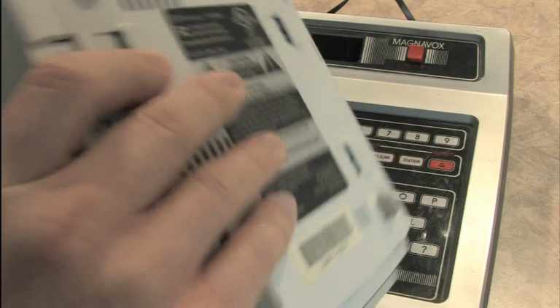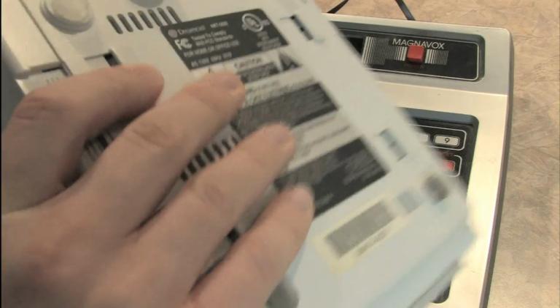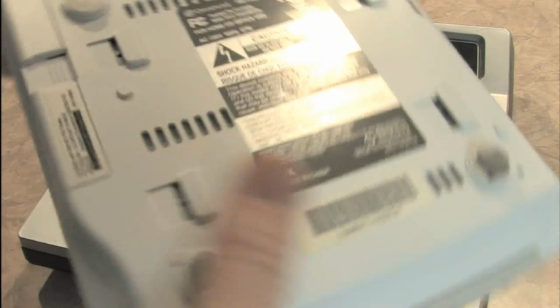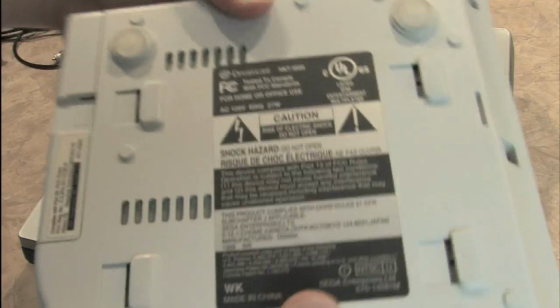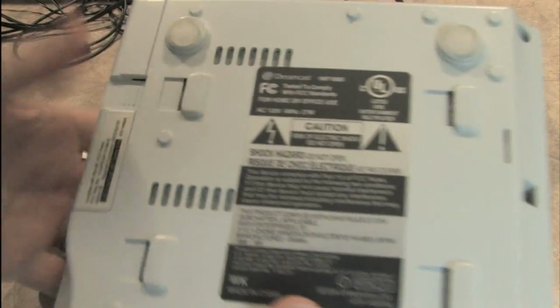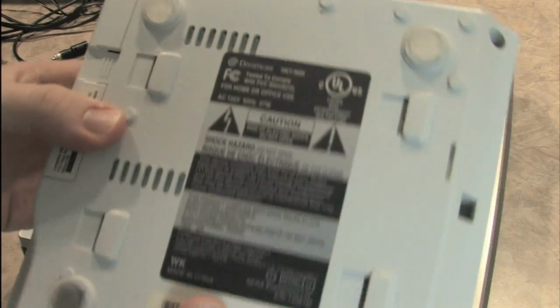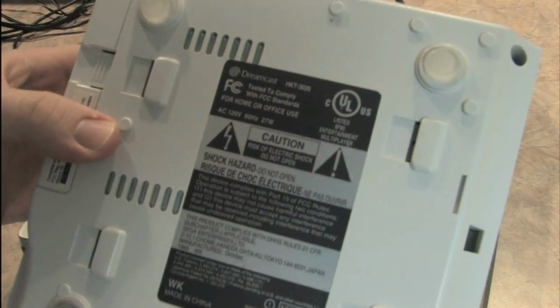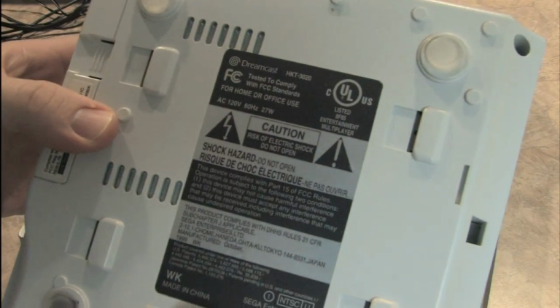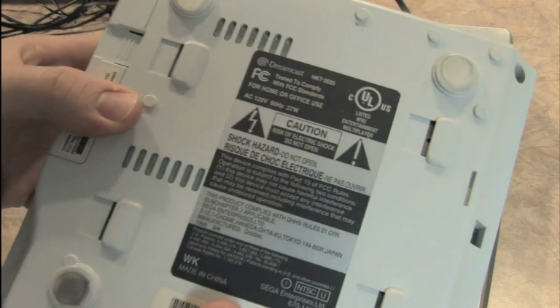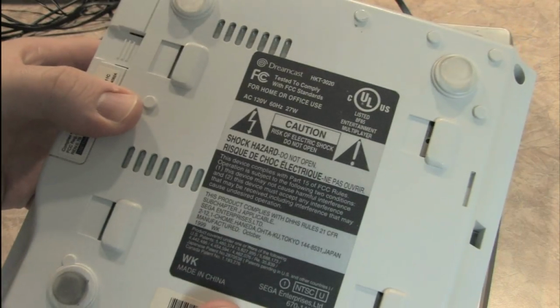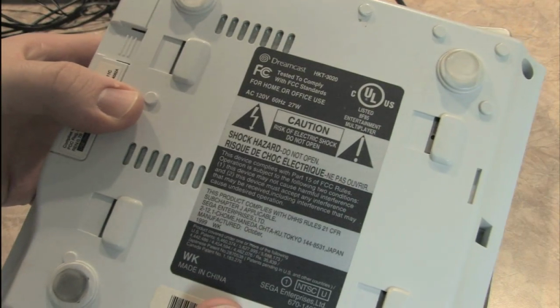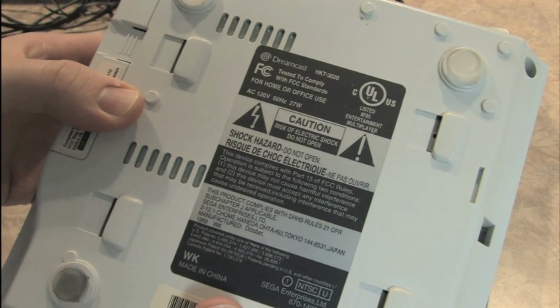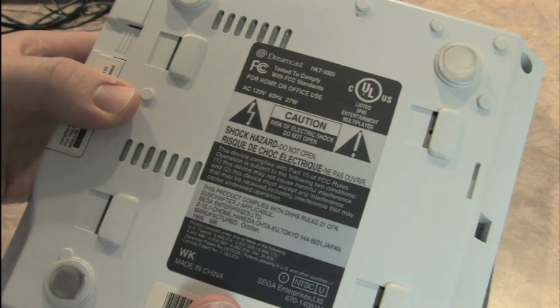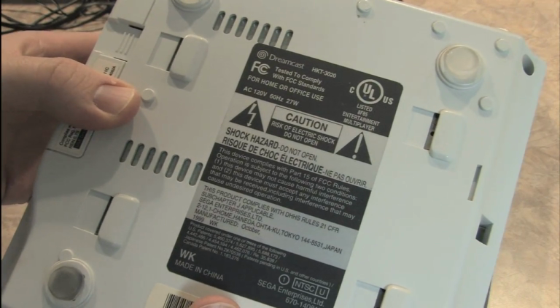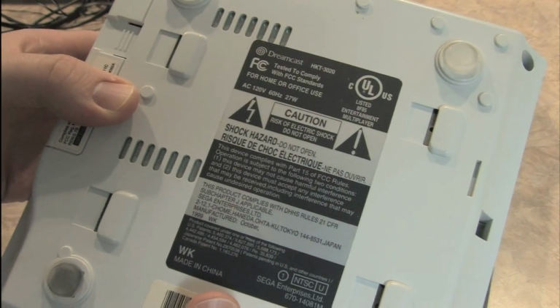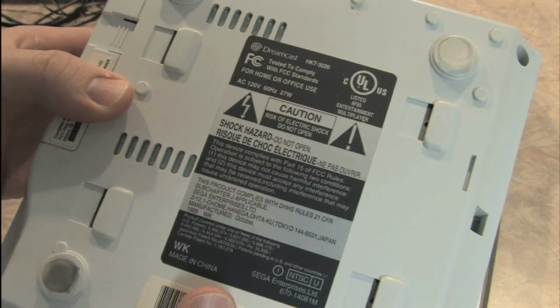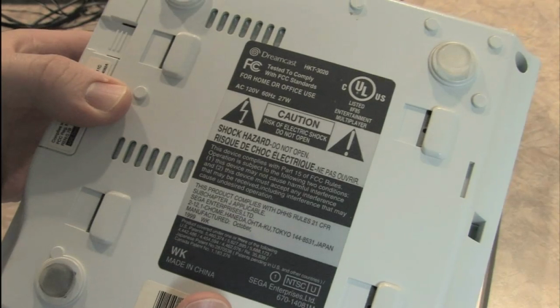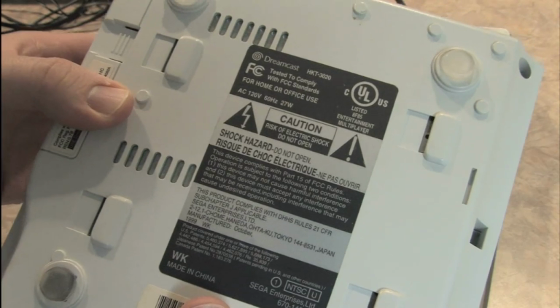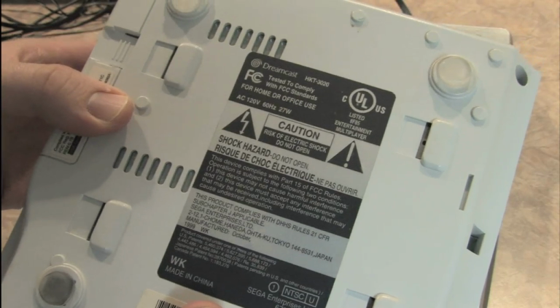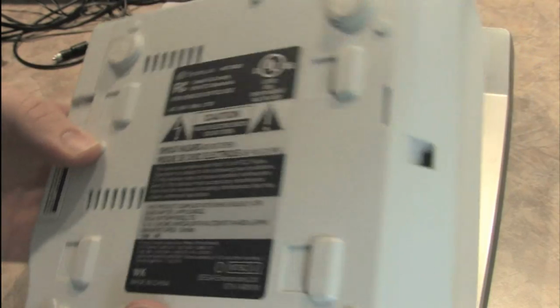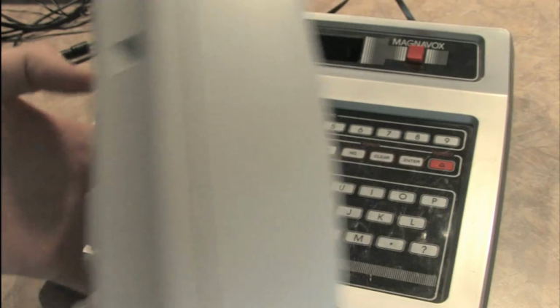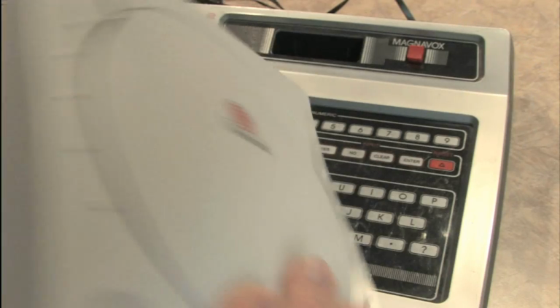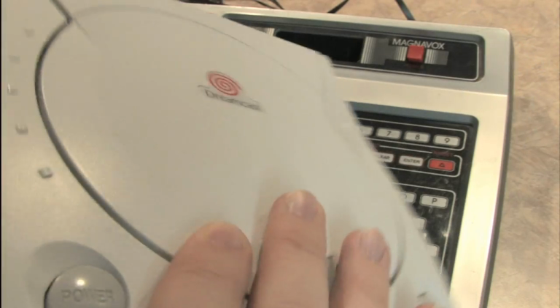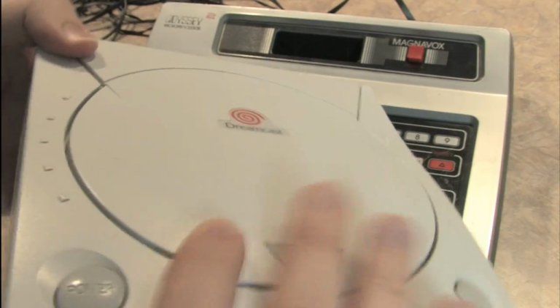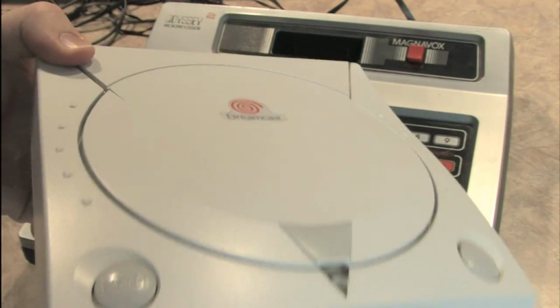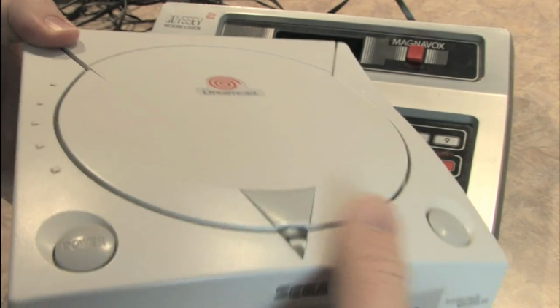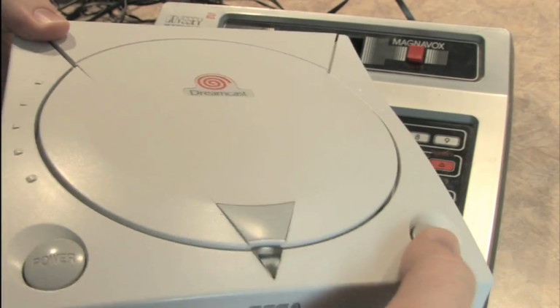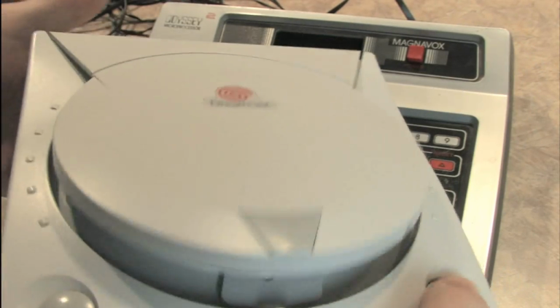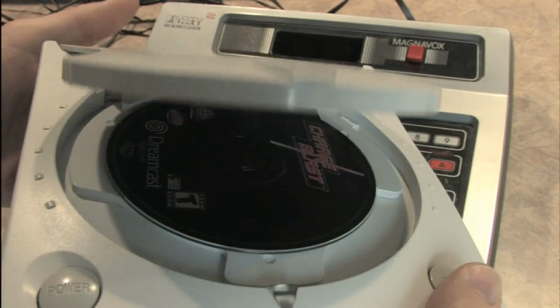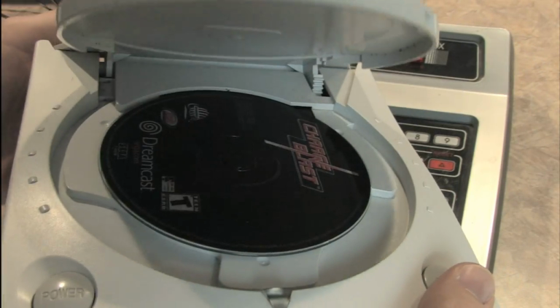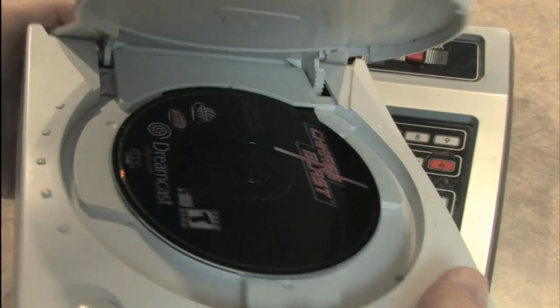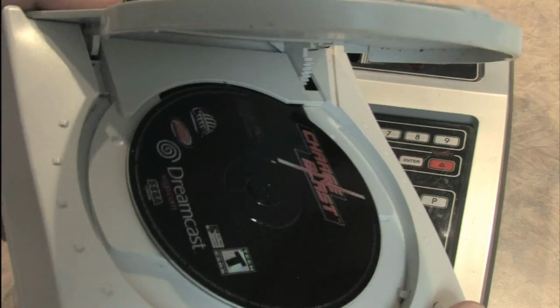What about under here? Caution! Shock hazard! Do not open! I've been opening this thing for years. I've never been shocked.